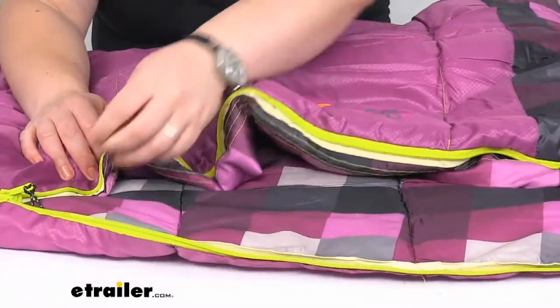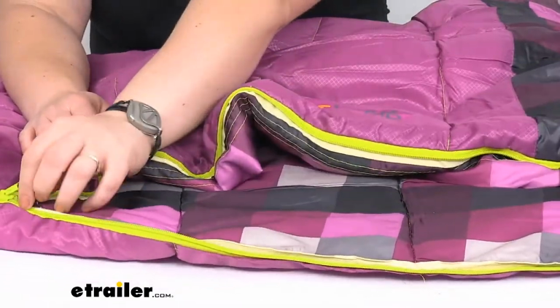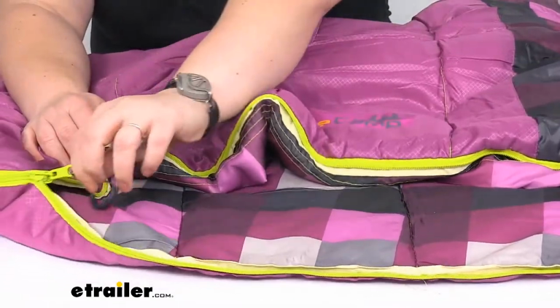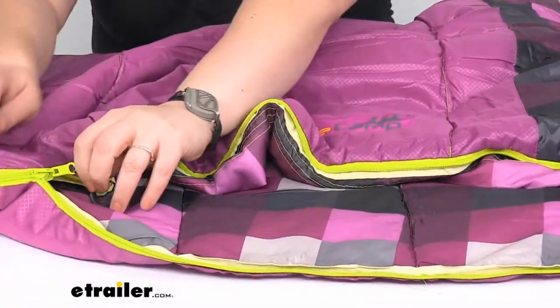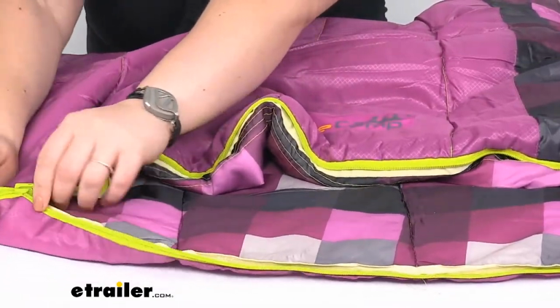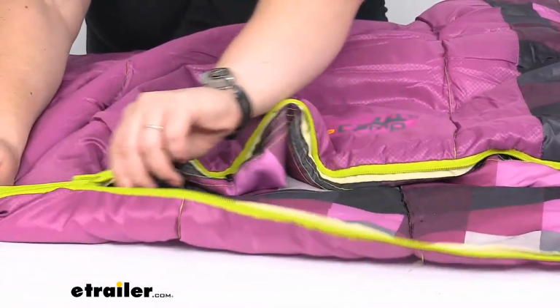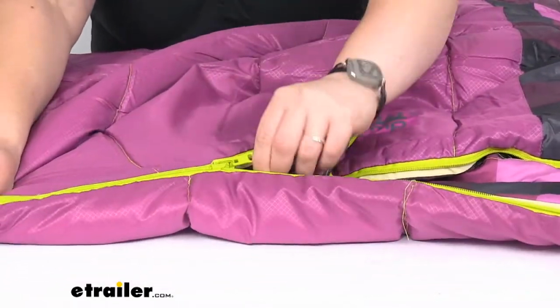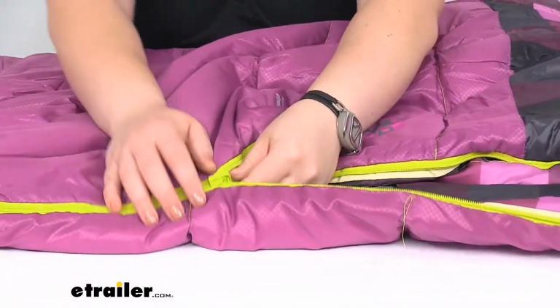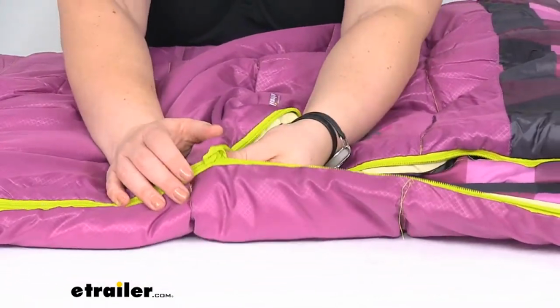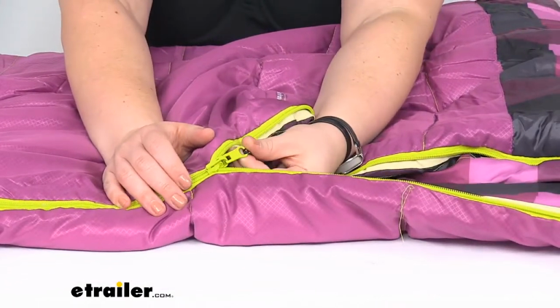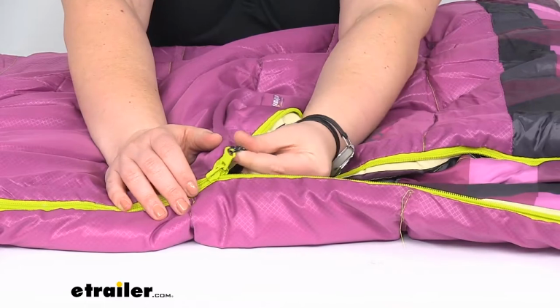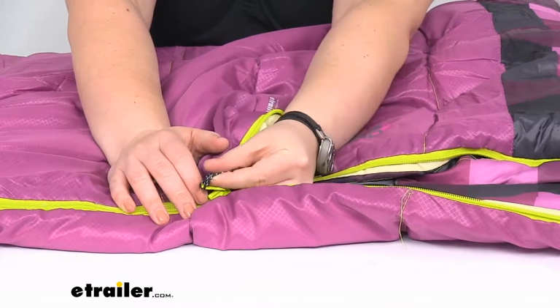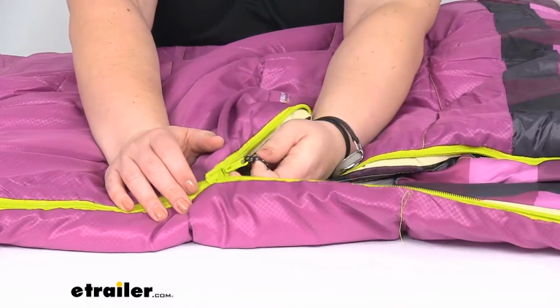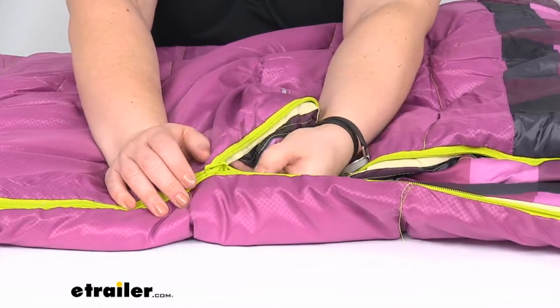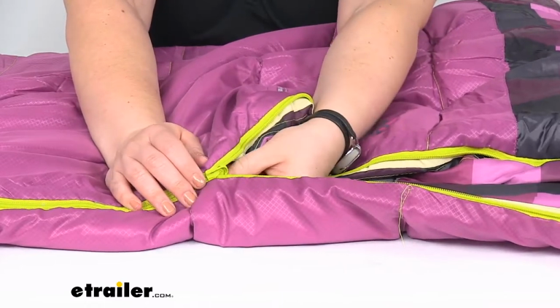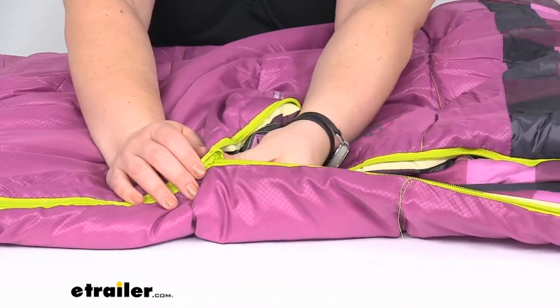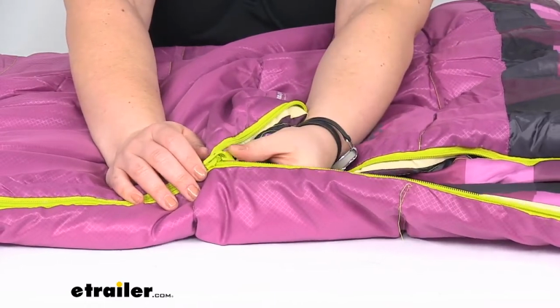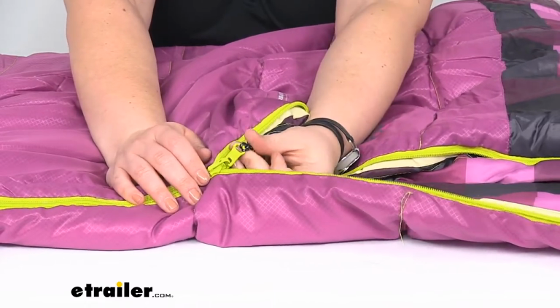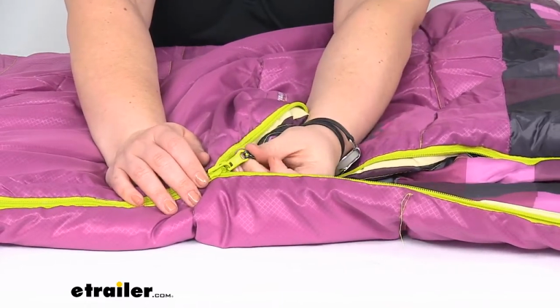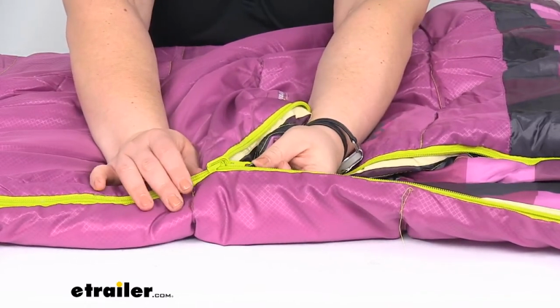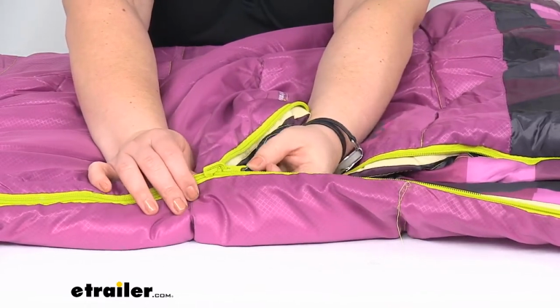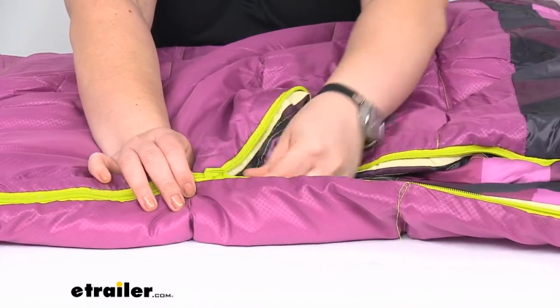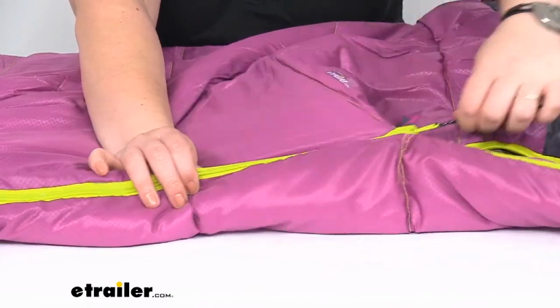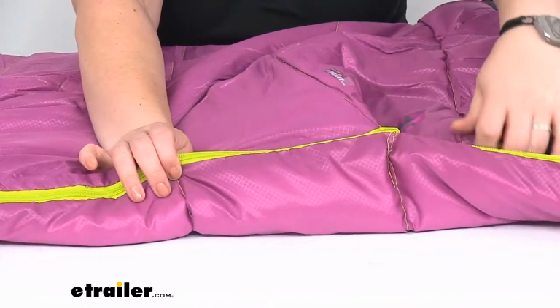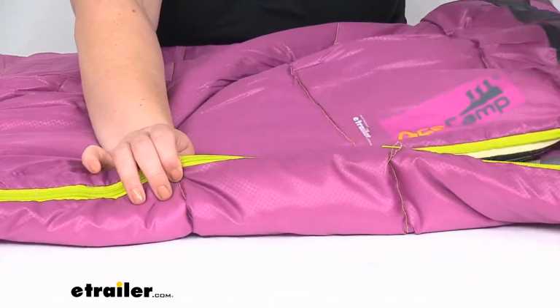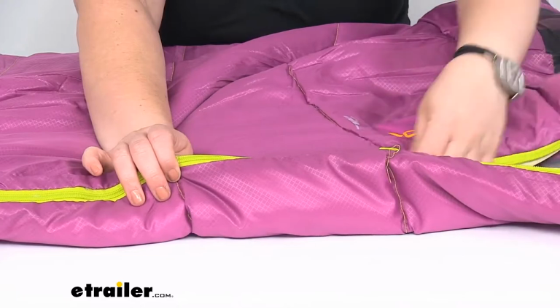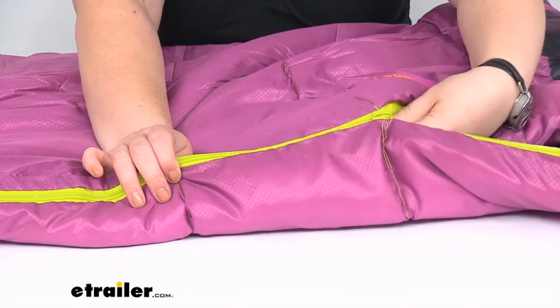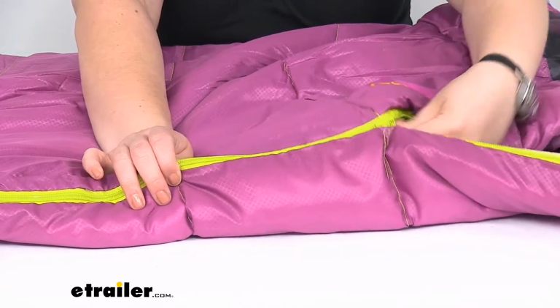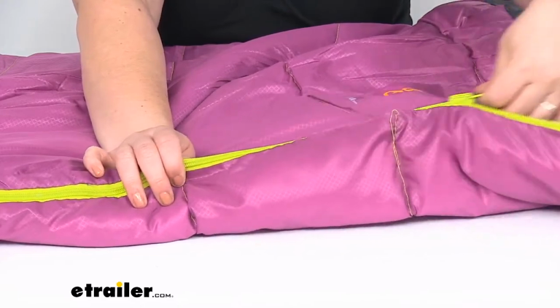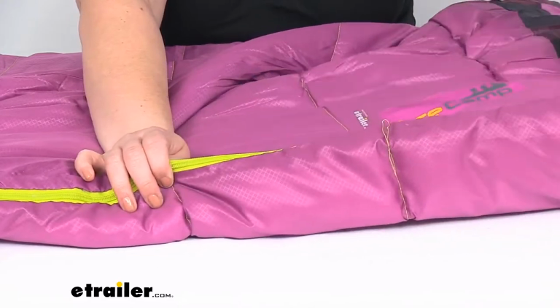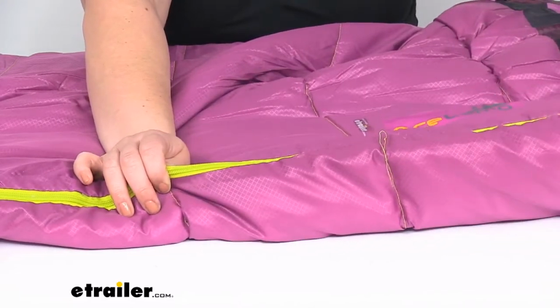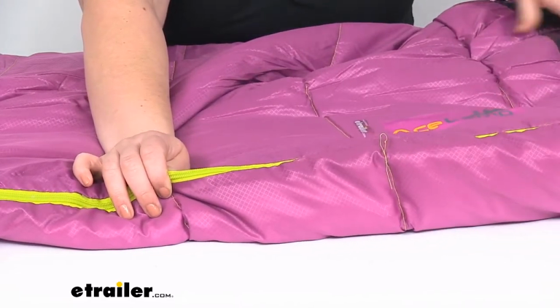Again, that zipper — just to show you again — it does flip around from outside to inside pretty easily so you don't have to reach a hand out into the cold to zip it up.